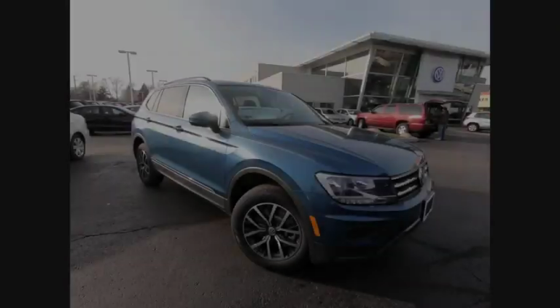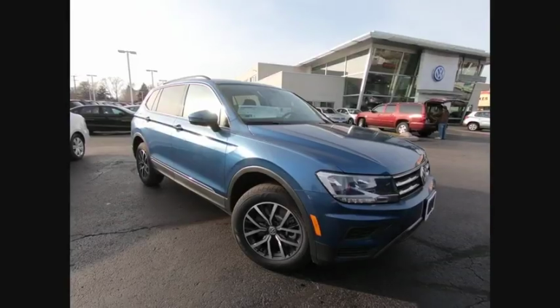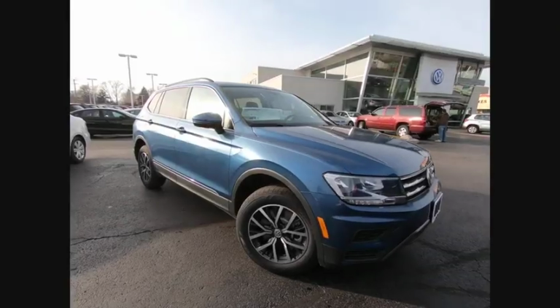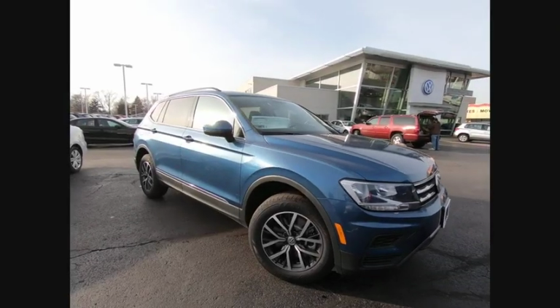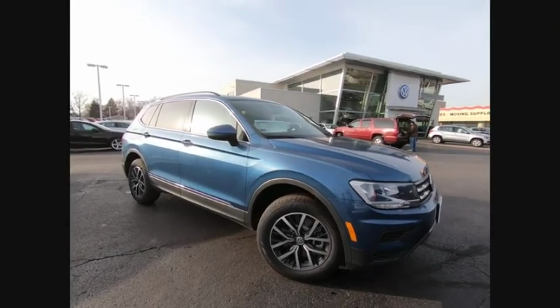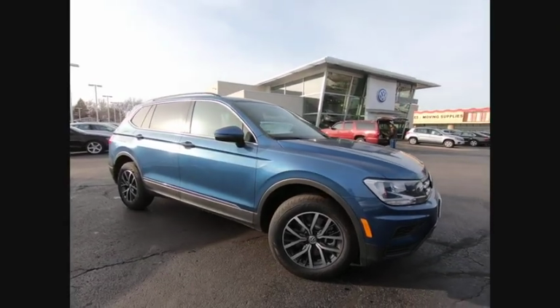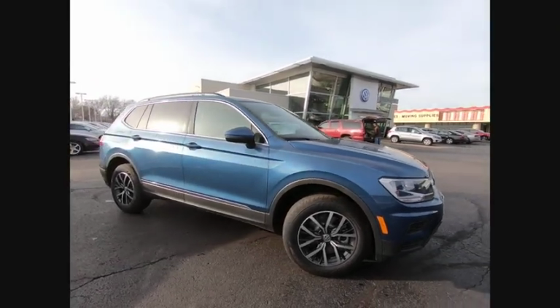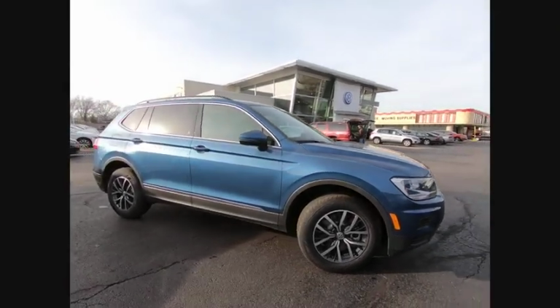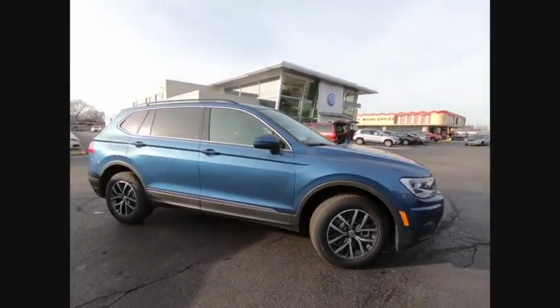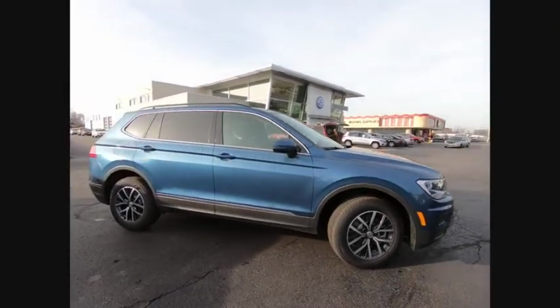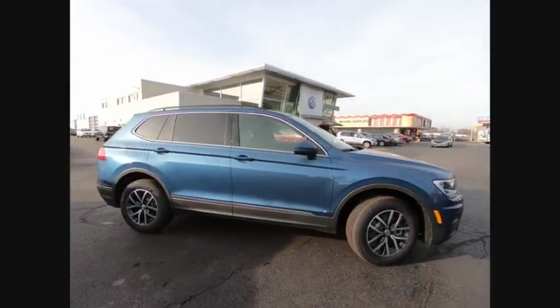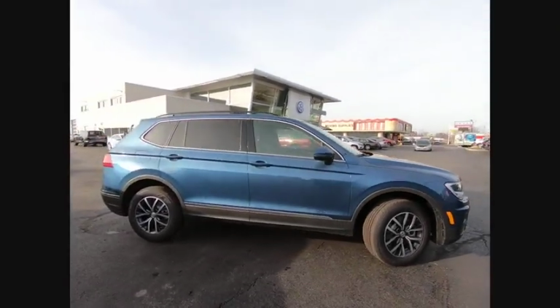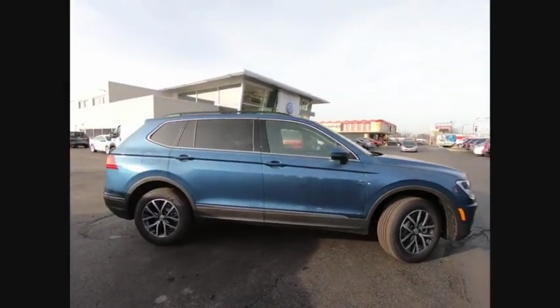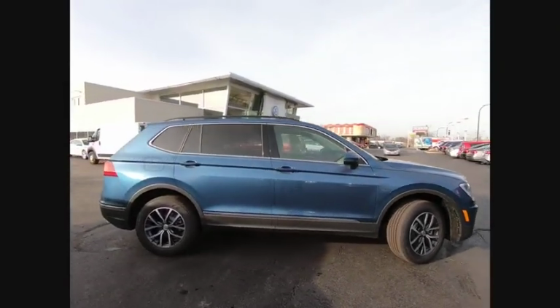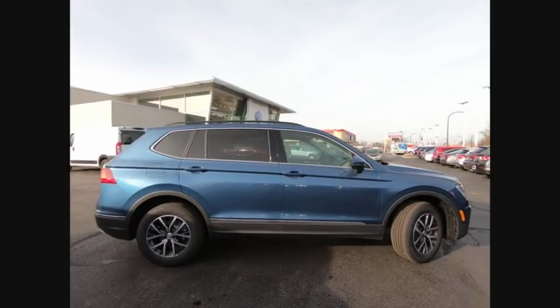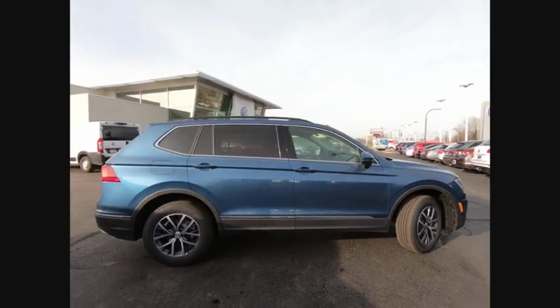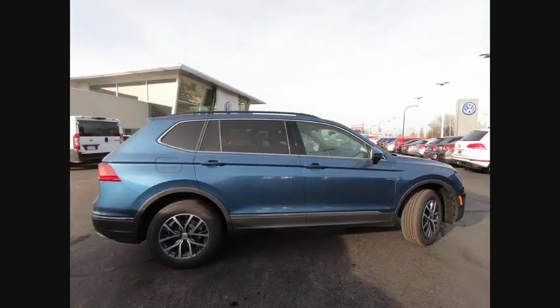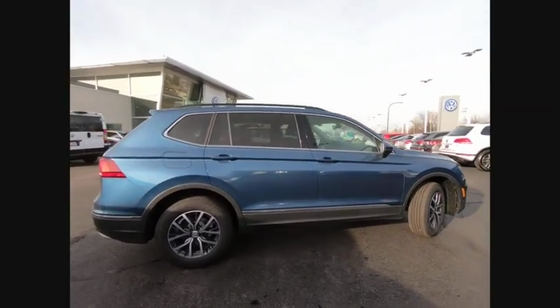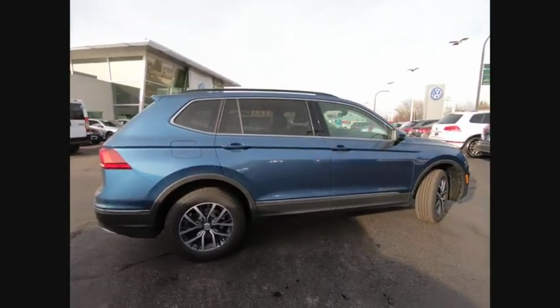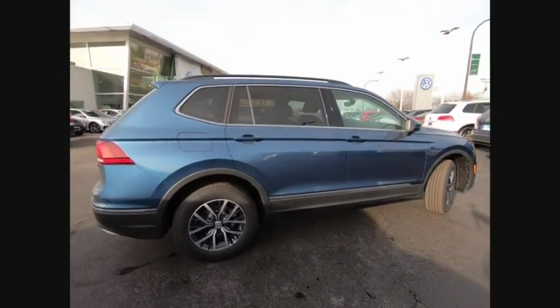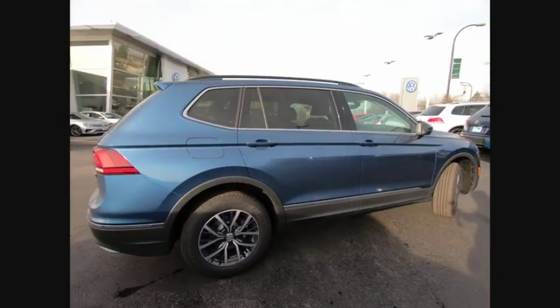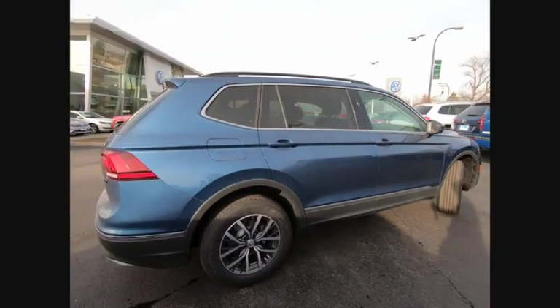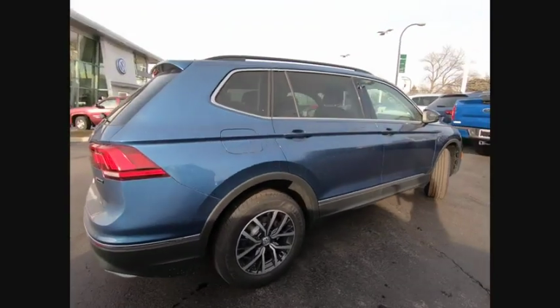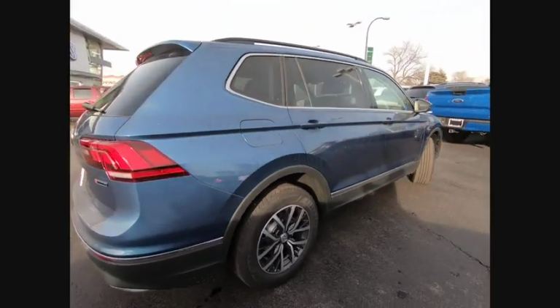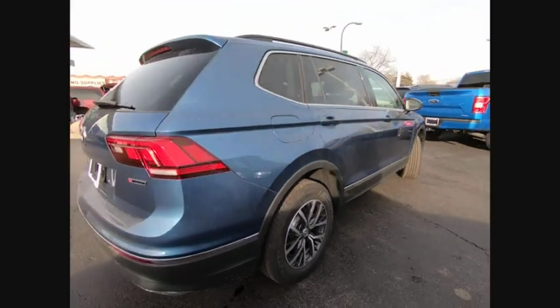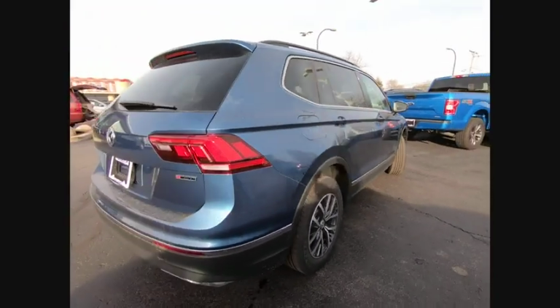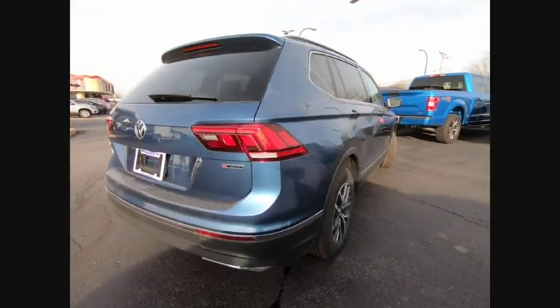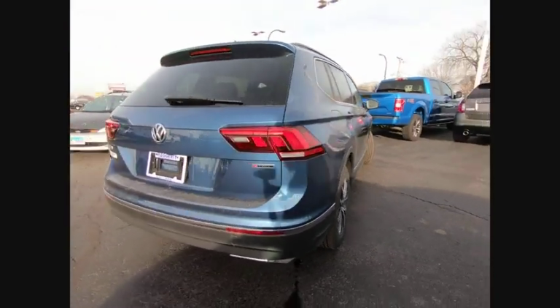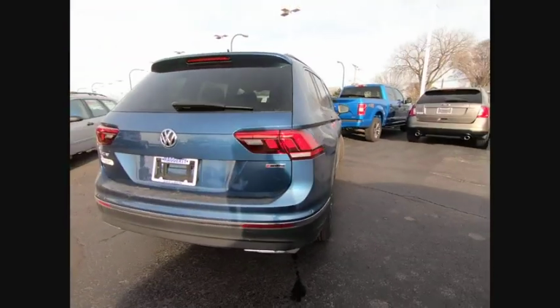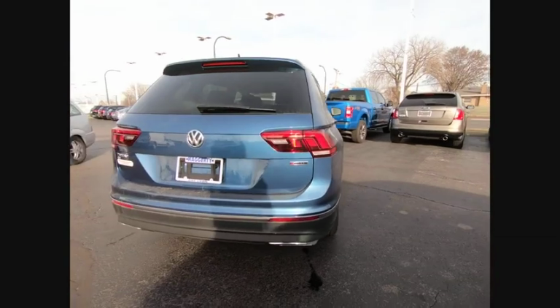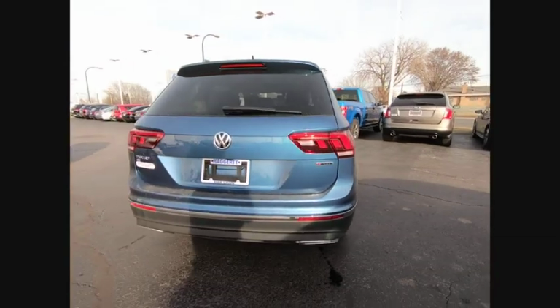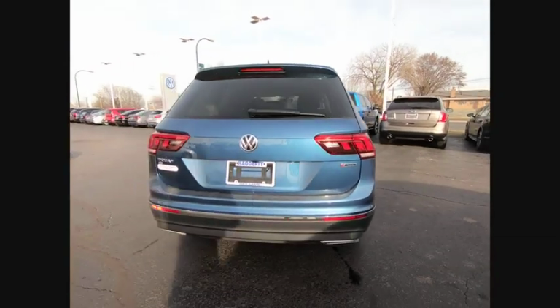Looking for the right vehicle? Check out the 2020 Tiguan. With Volkswagen Tiguan, it's good to be turbo — turbo with class. This vehicle has less than 100 miles.